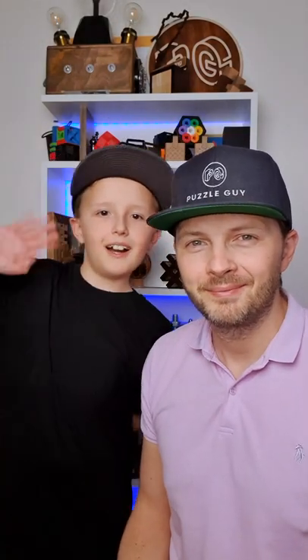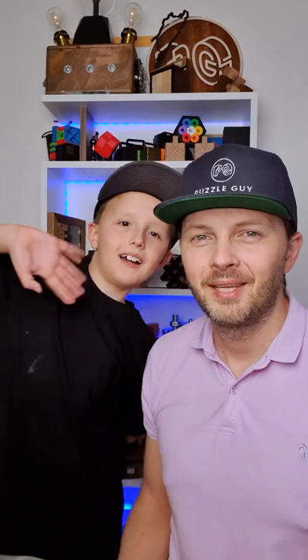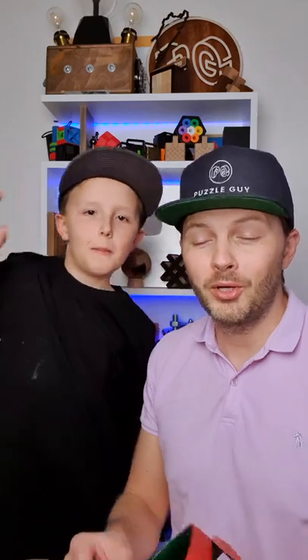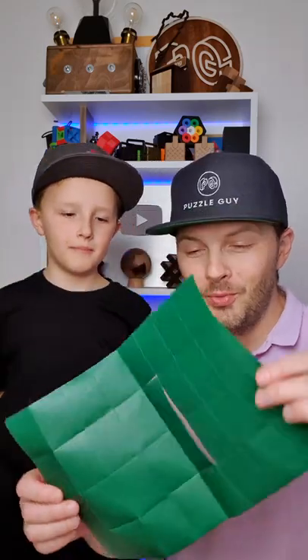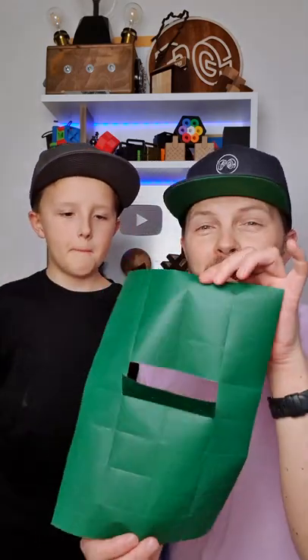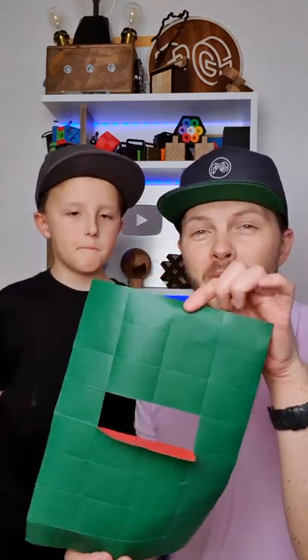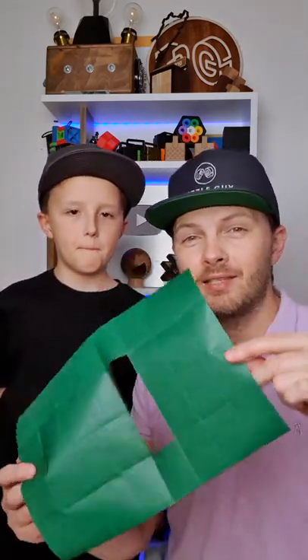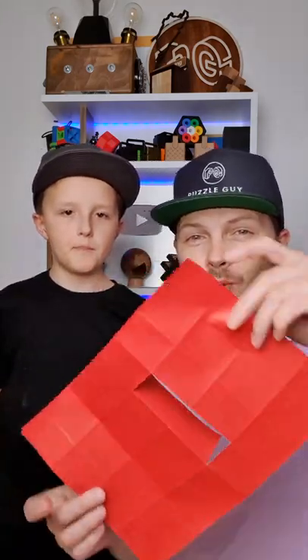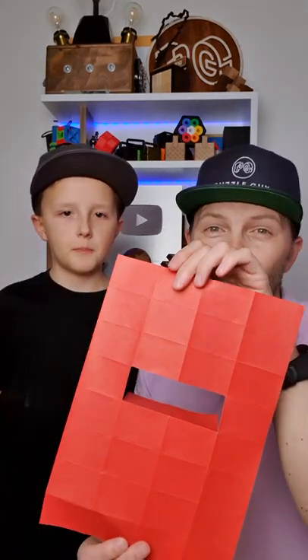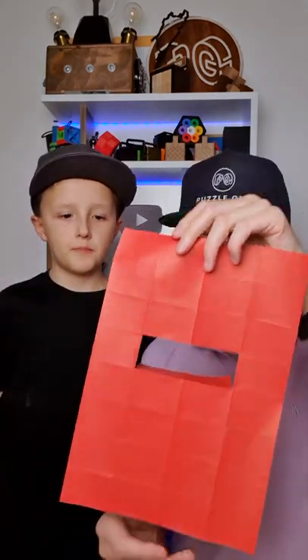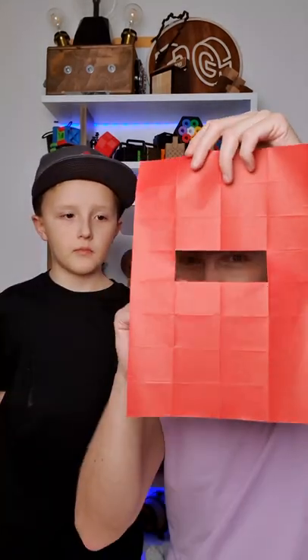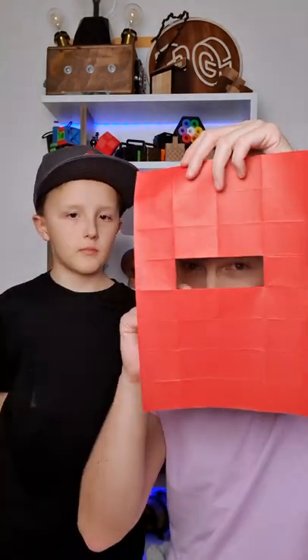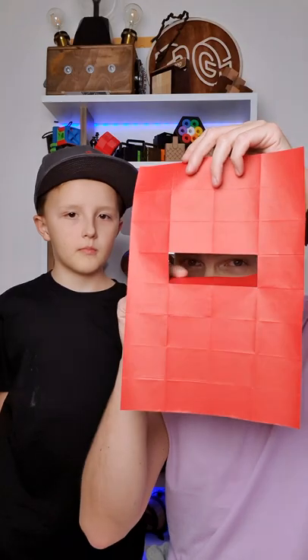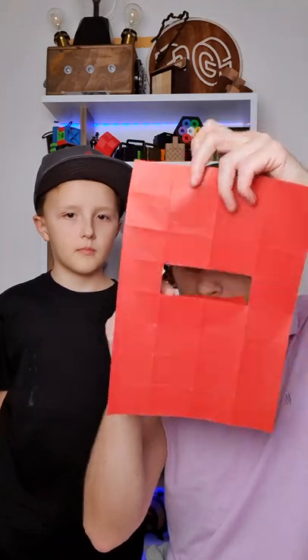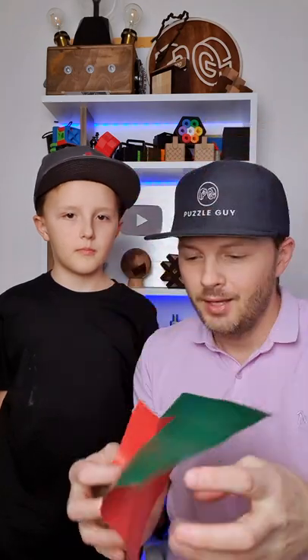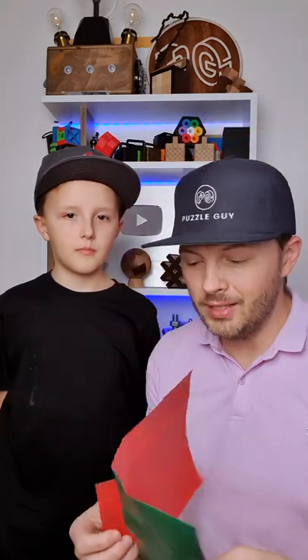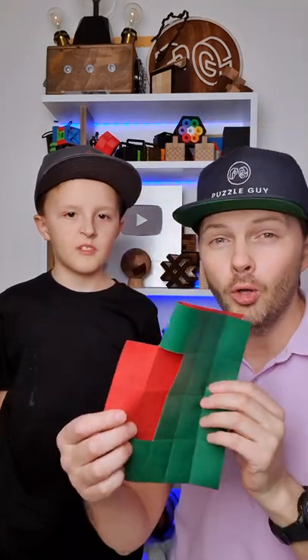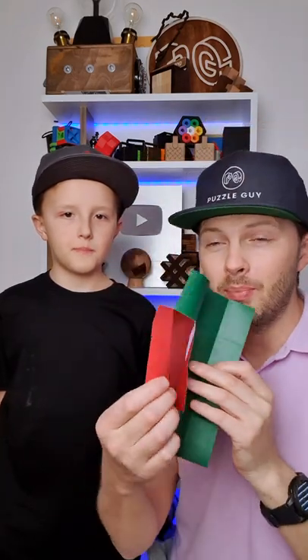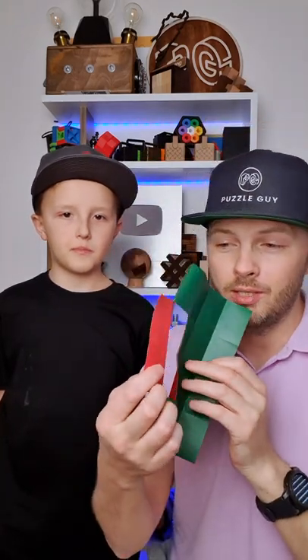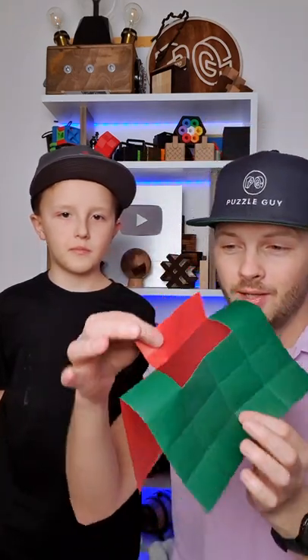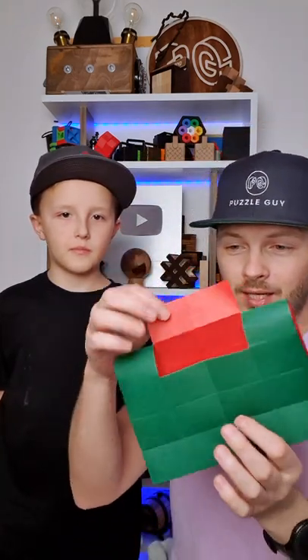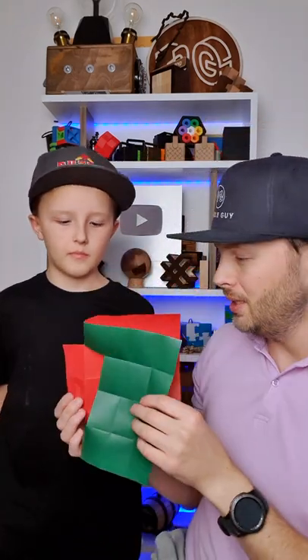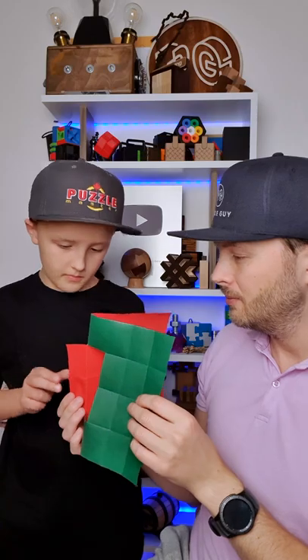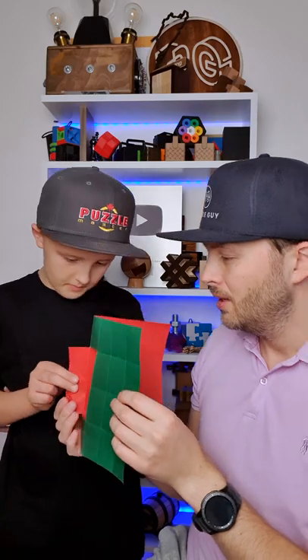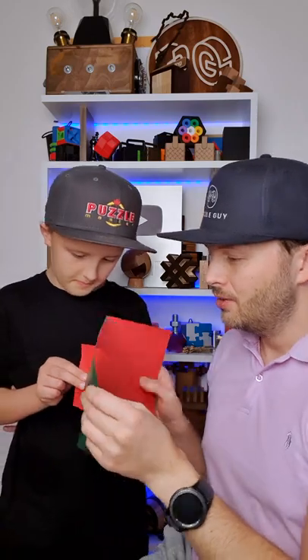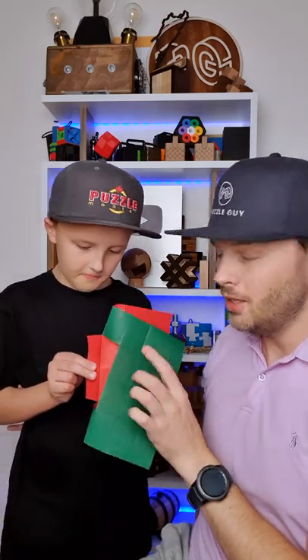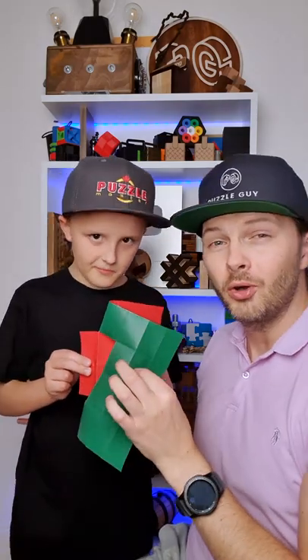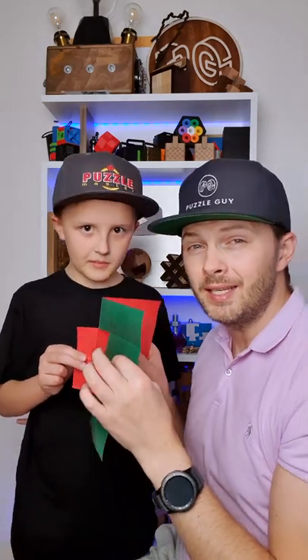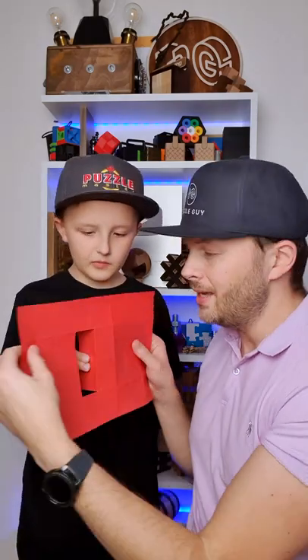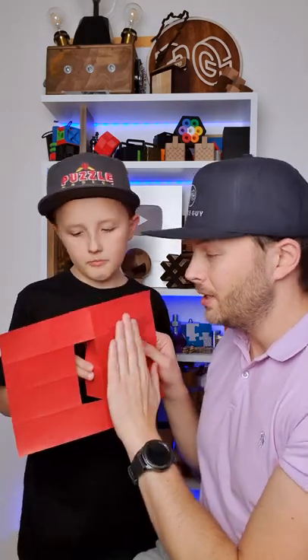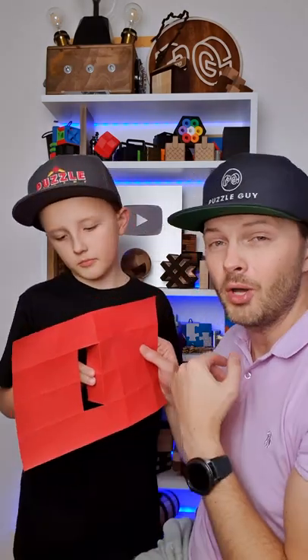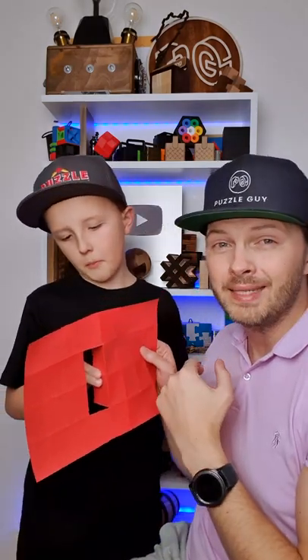Hi! What are we going to do now? We're going to grab this piece of paper that has green on one side, red on the other, and a small window right in the middle. Ivan is going to hold the paper using this sticking out piece. The green is going to be on his side, the red is going to be on my side.